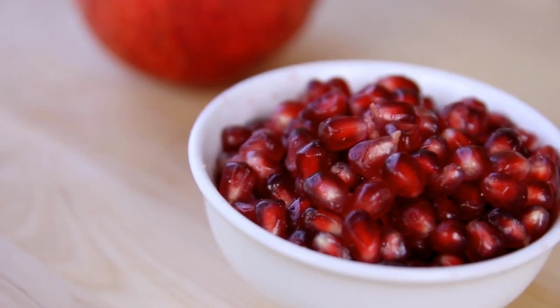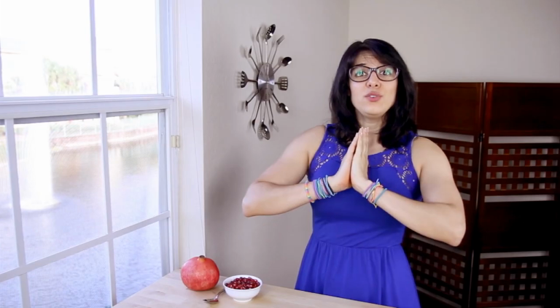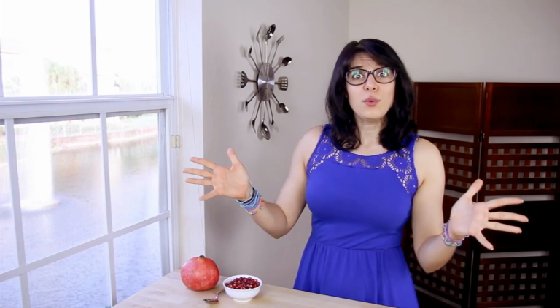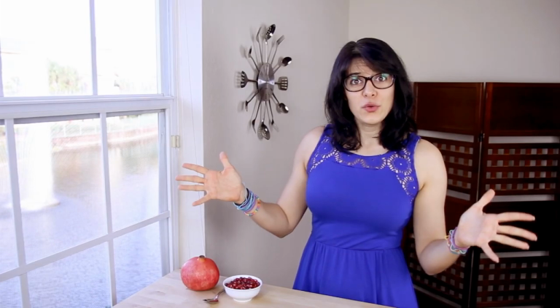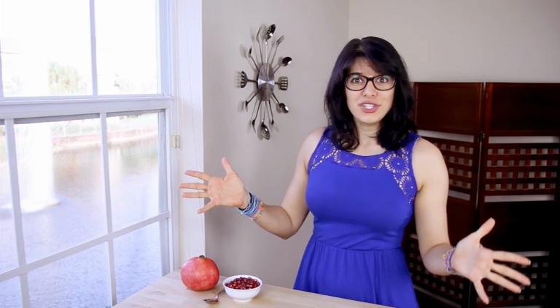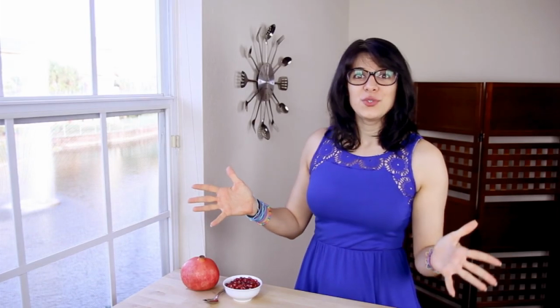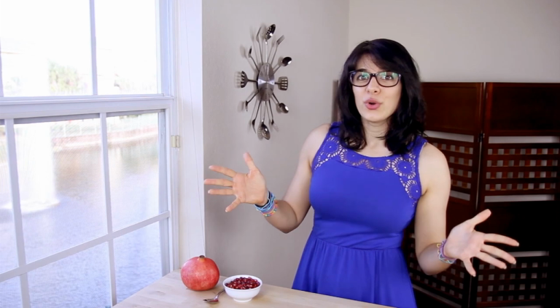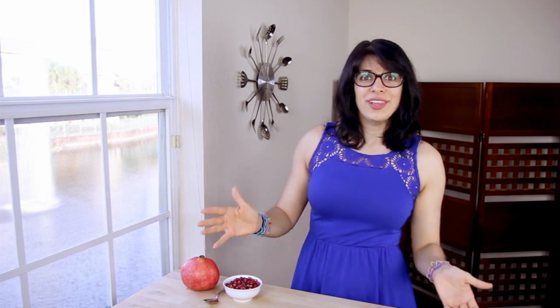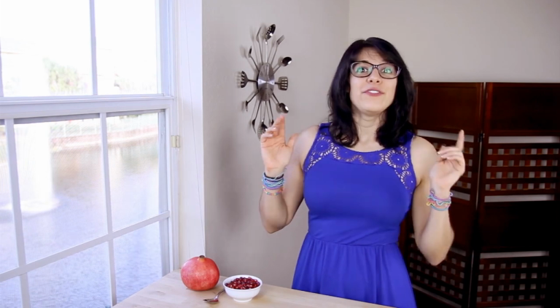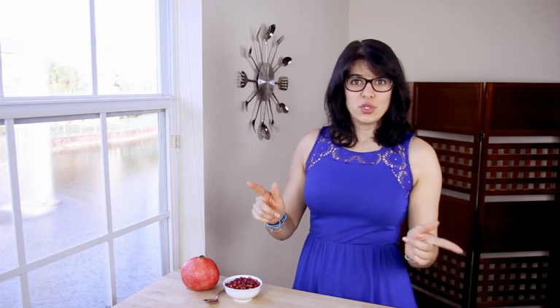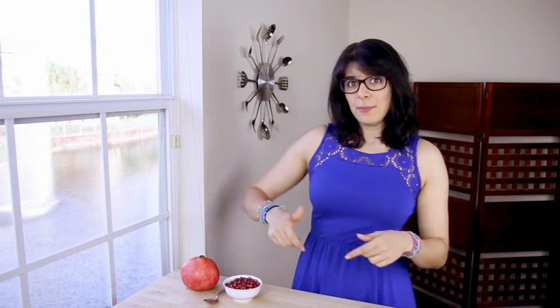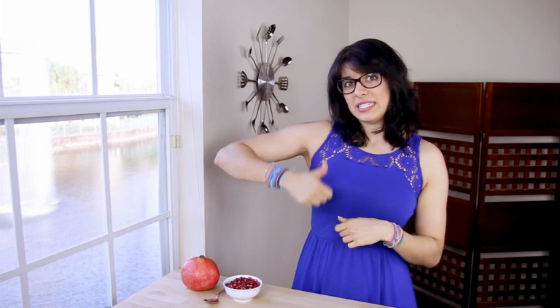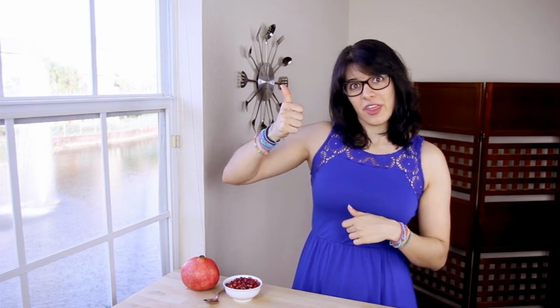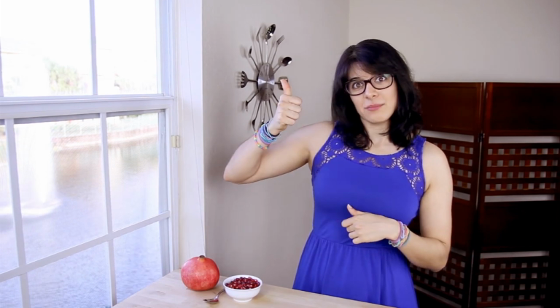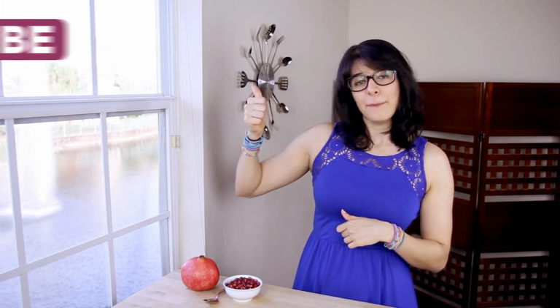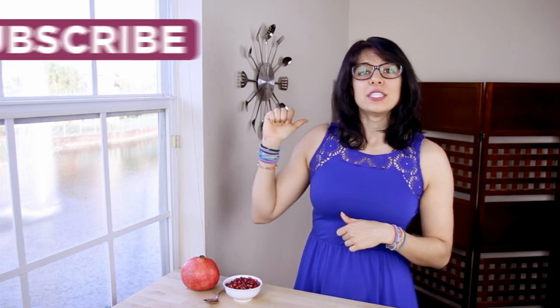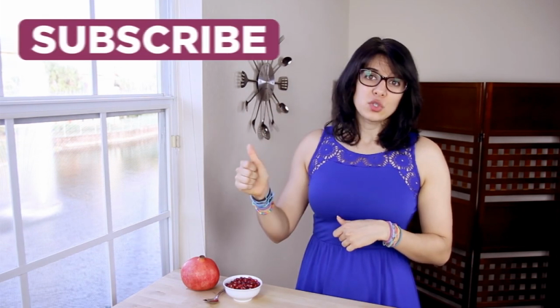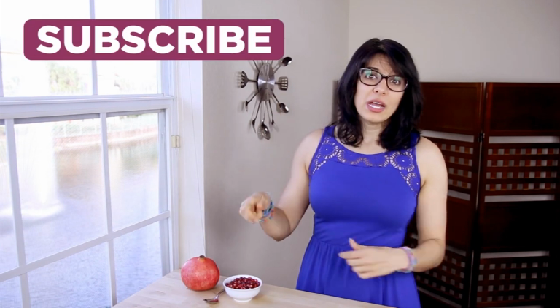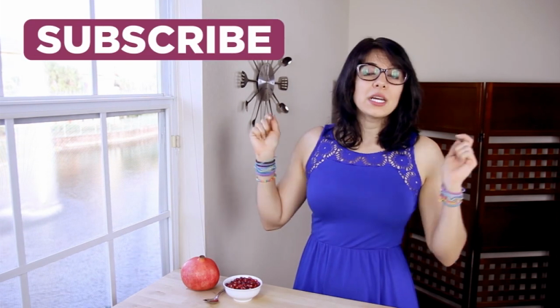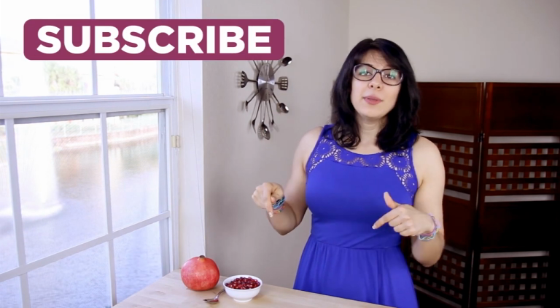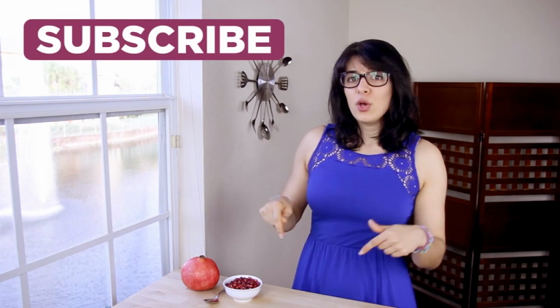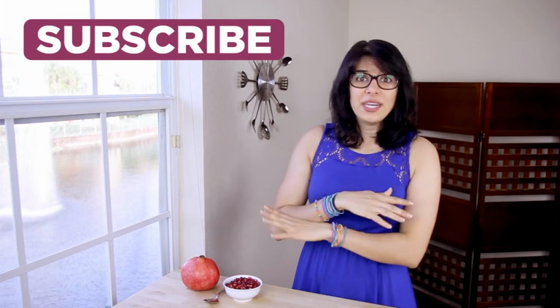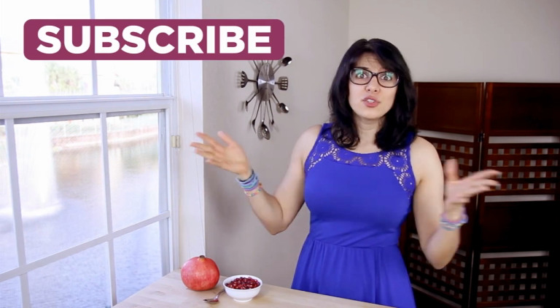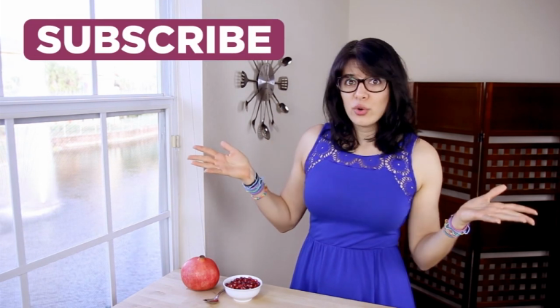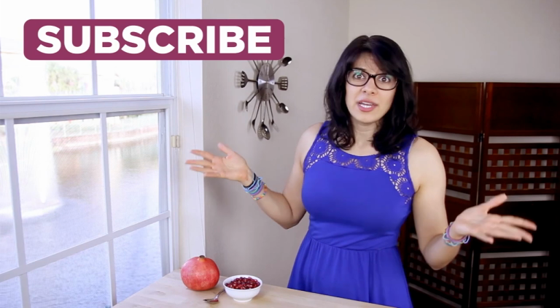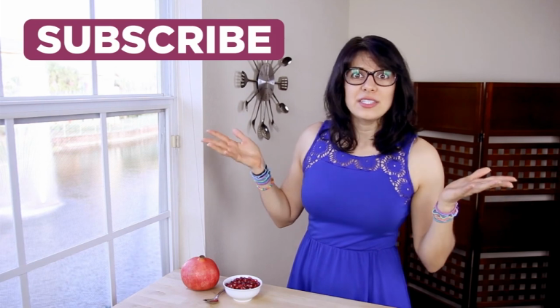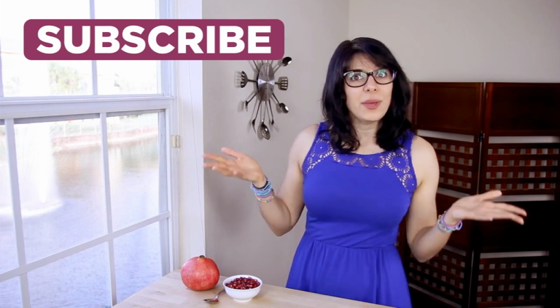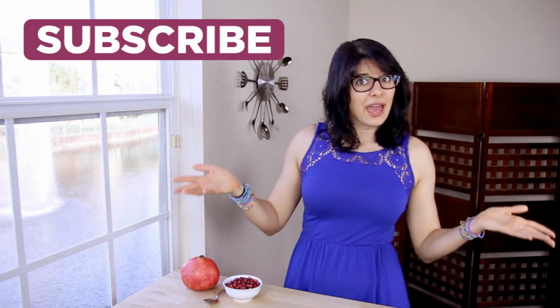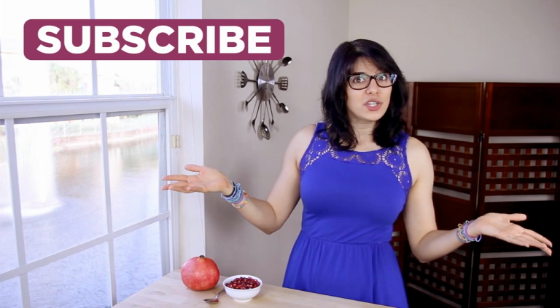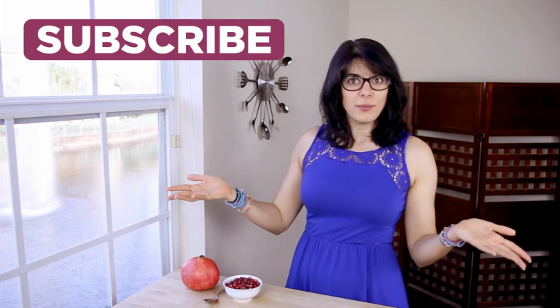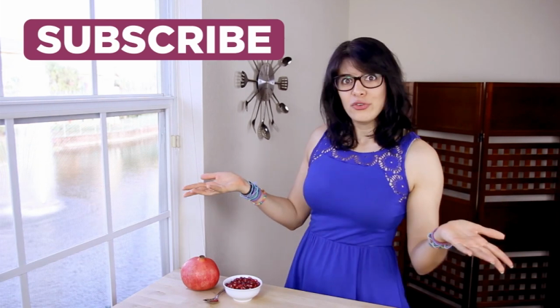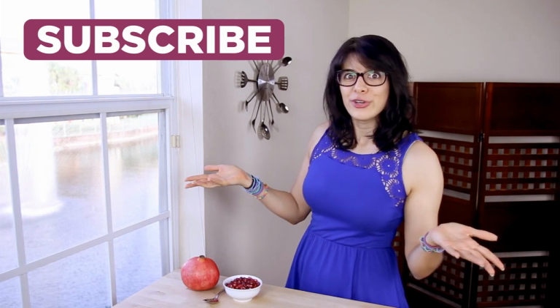Thank you so much for watching this tutorial. If you enjoyed it, please give it a thumbs up, subscribe, and comment below any other tutorial ideas you may have that you want me to do for you.